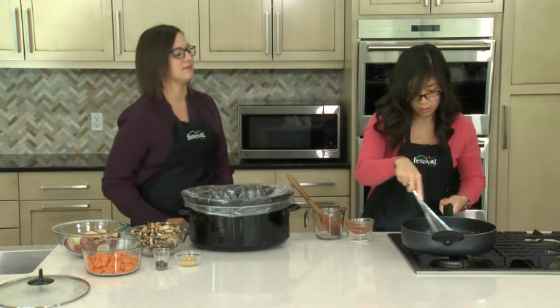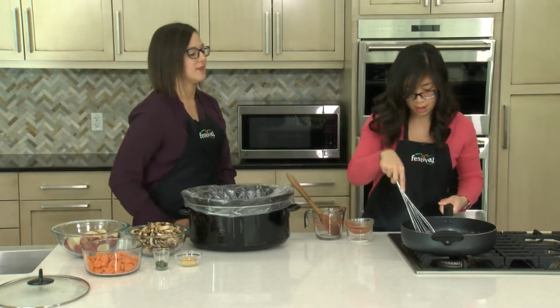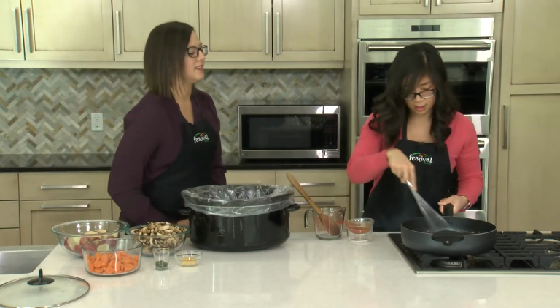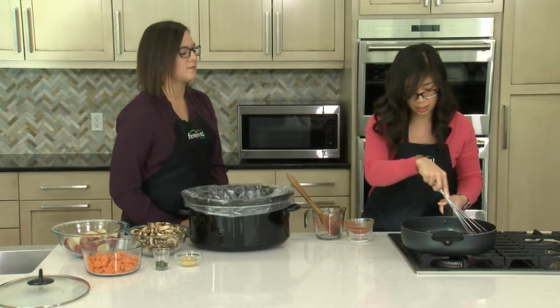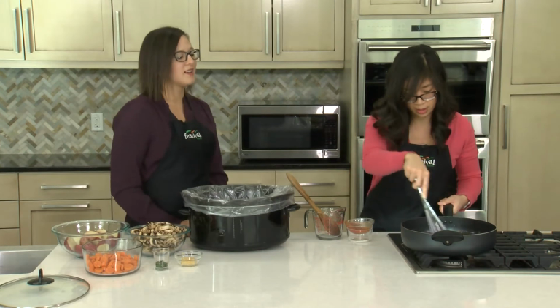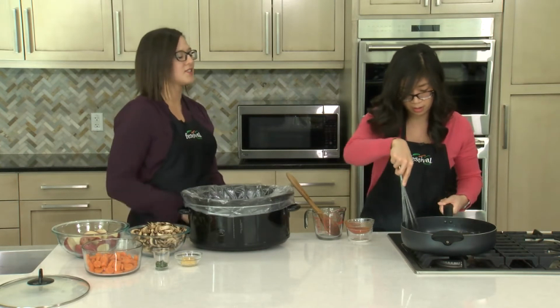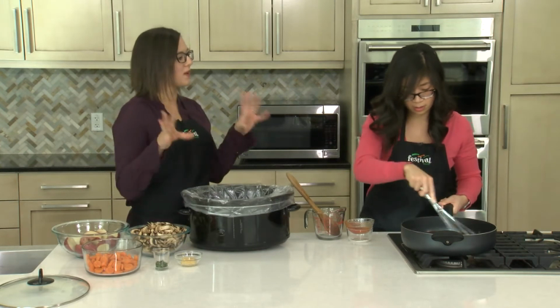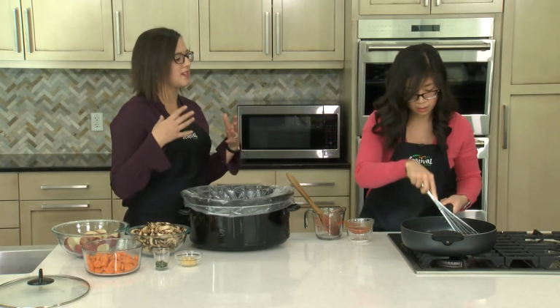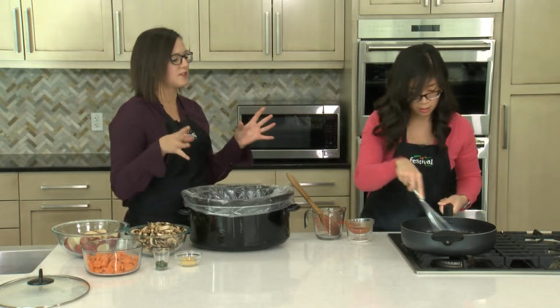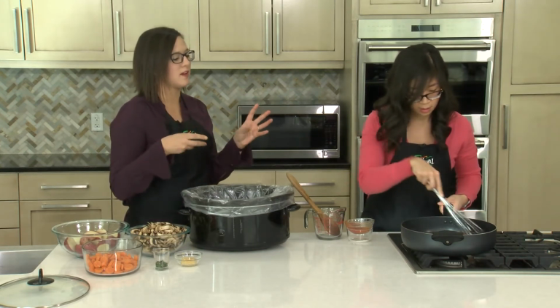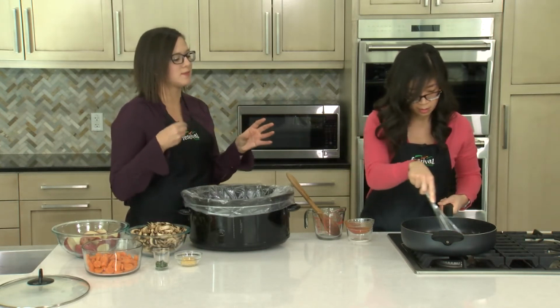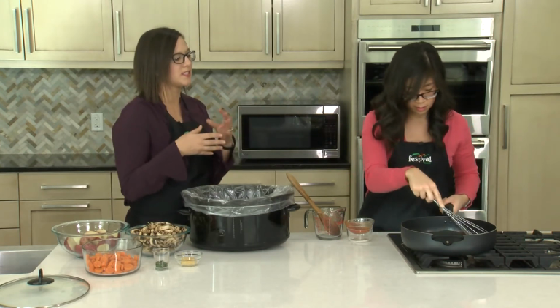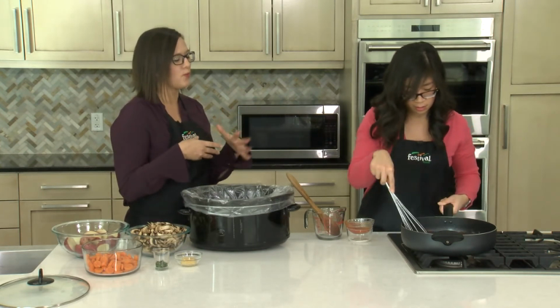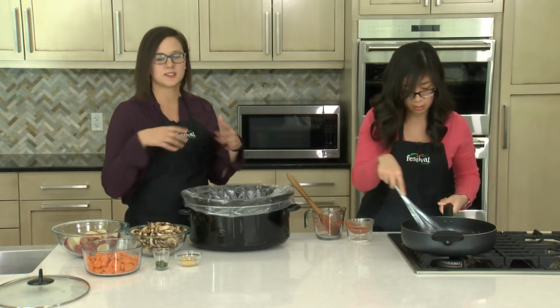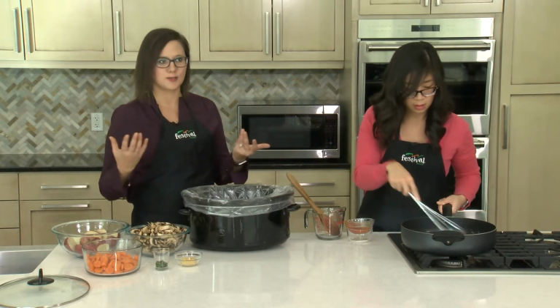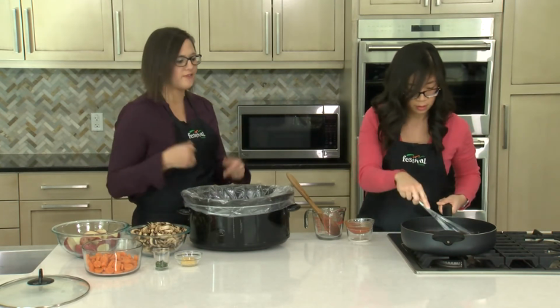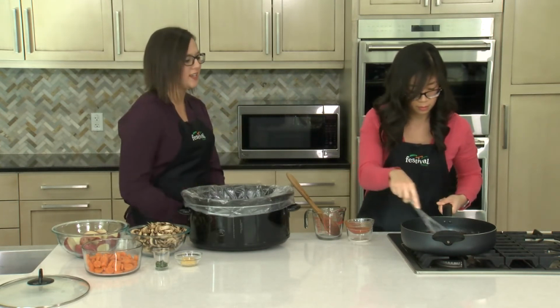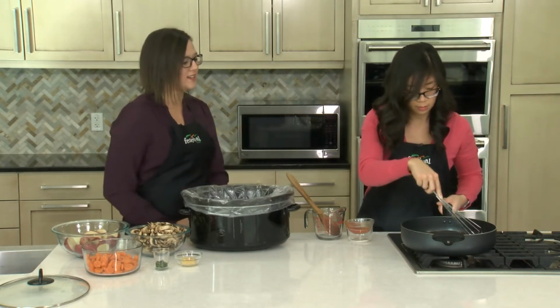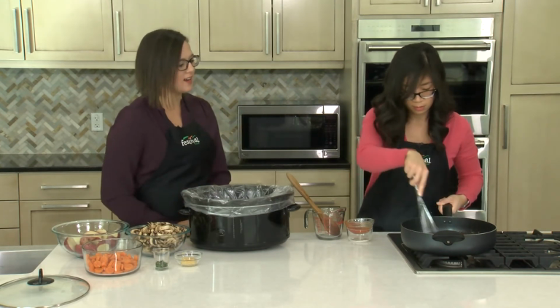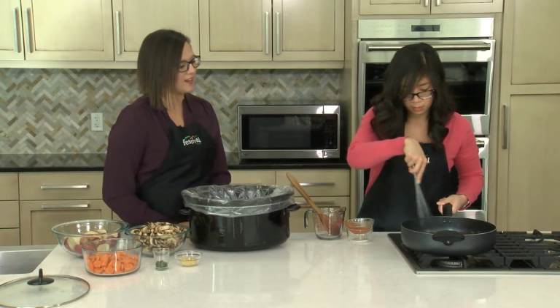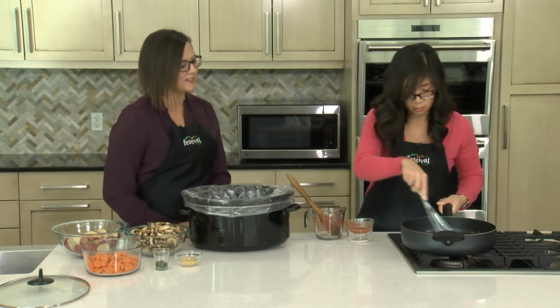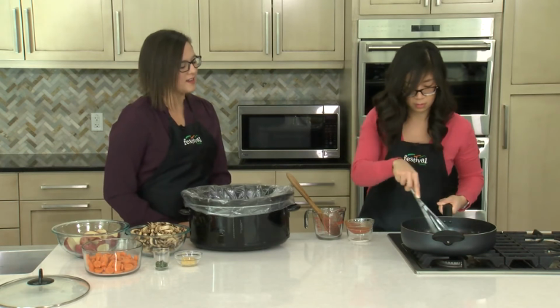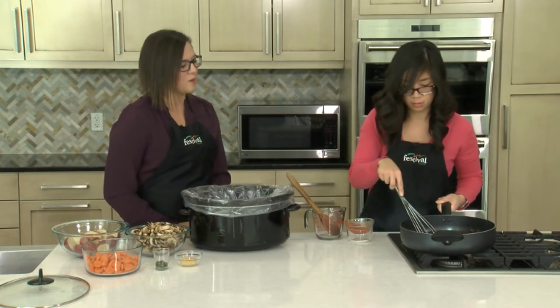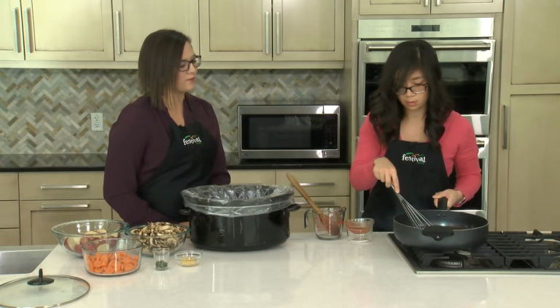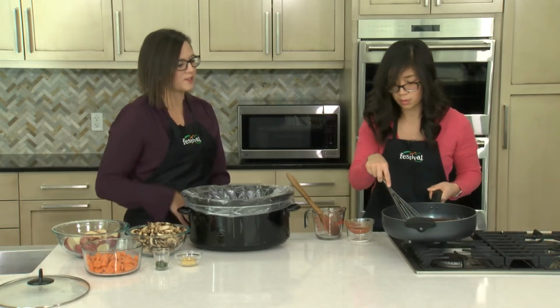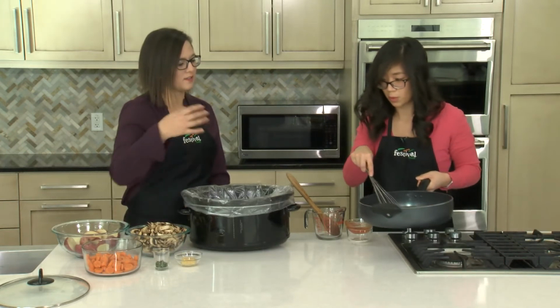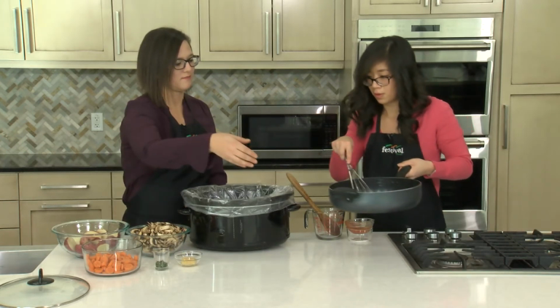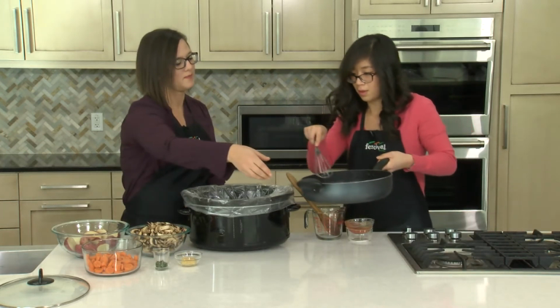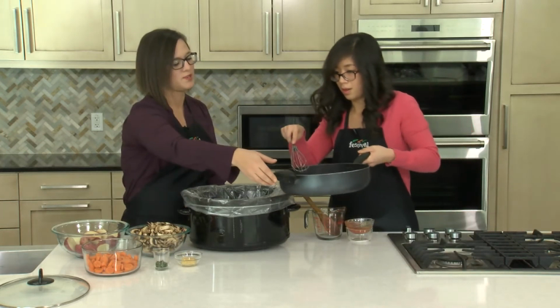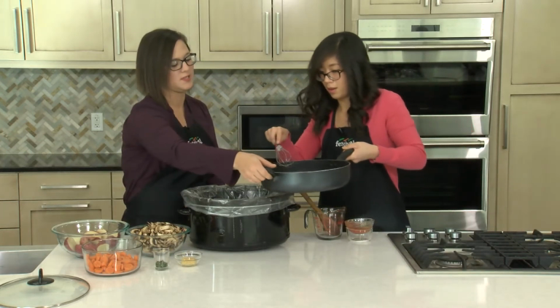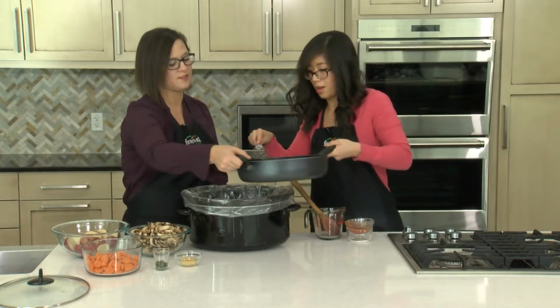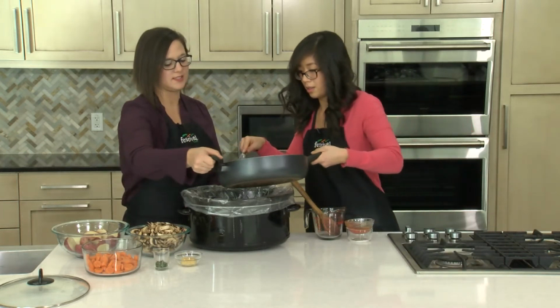That looks good — yum, it just smells amazing. You can definitely smell the wine that's cooked off in here, and all the flavors are coming together nicely.